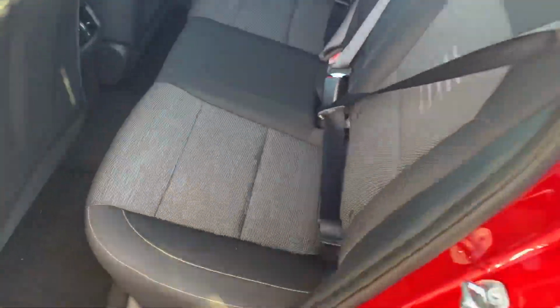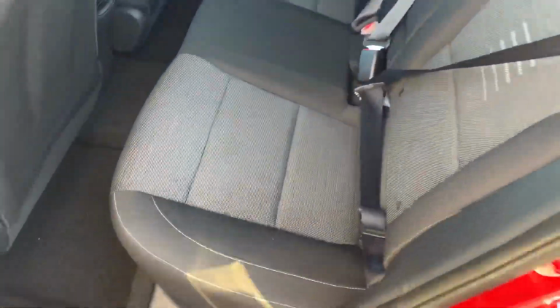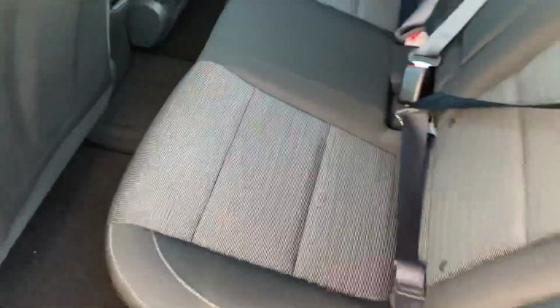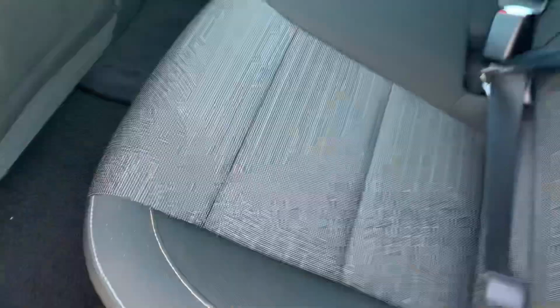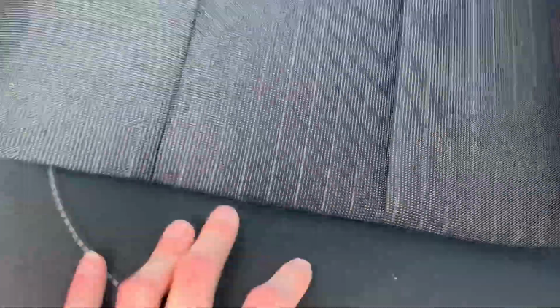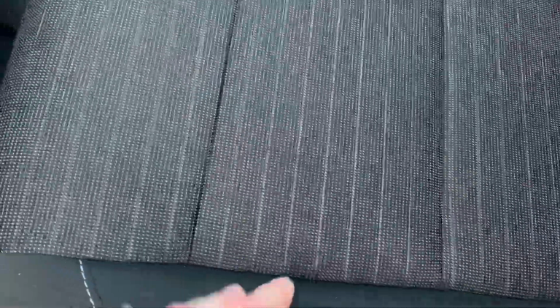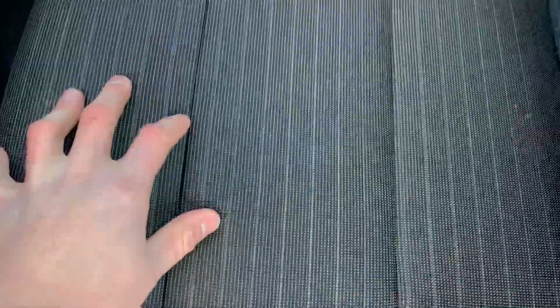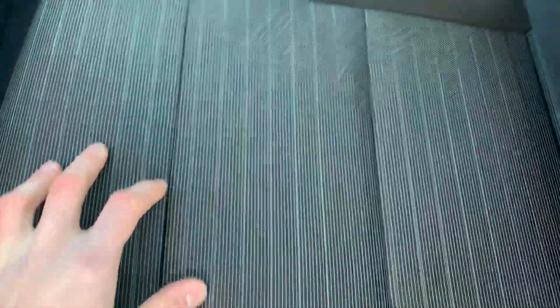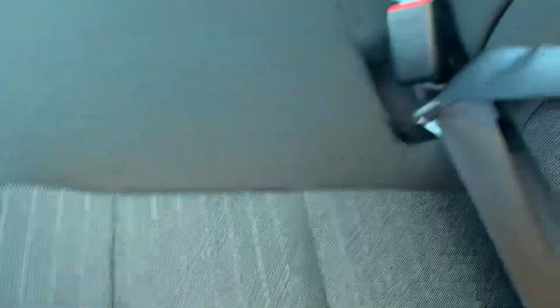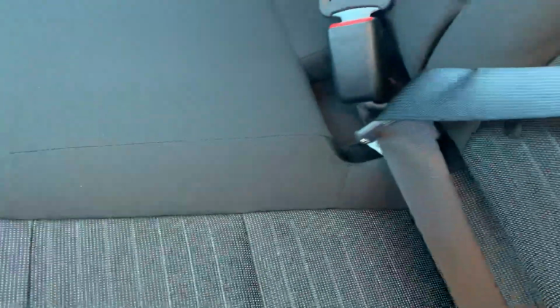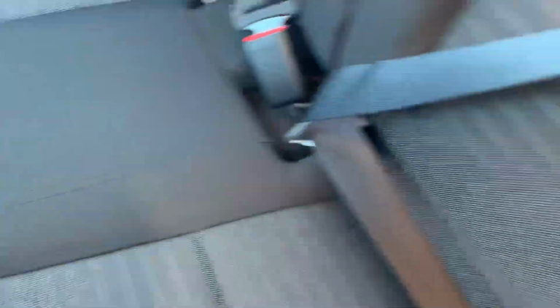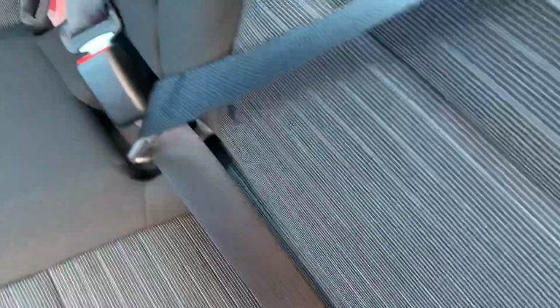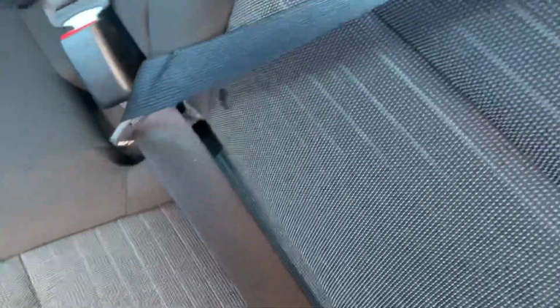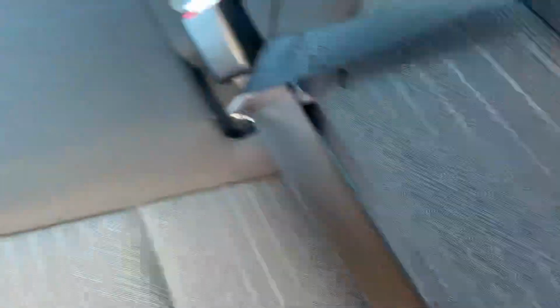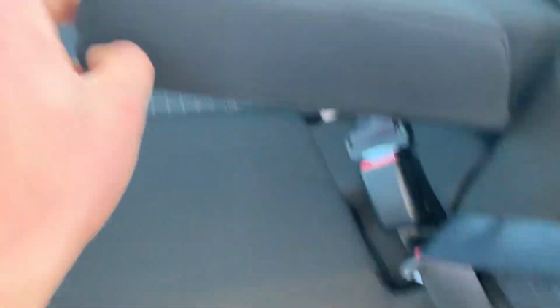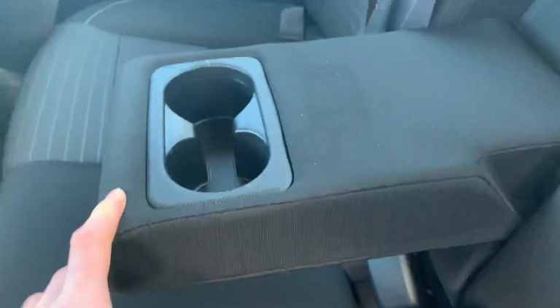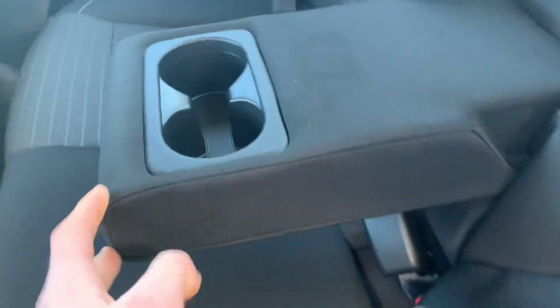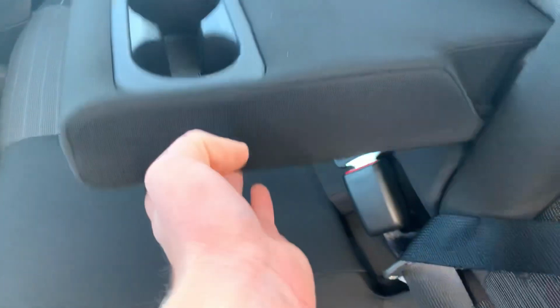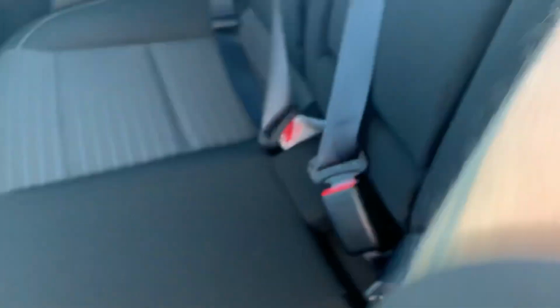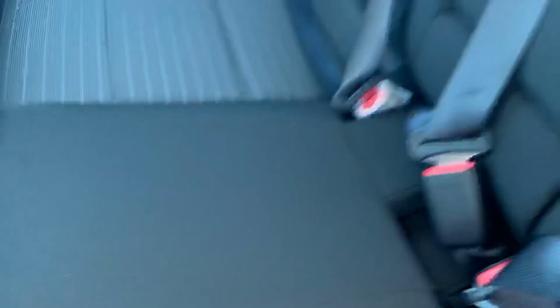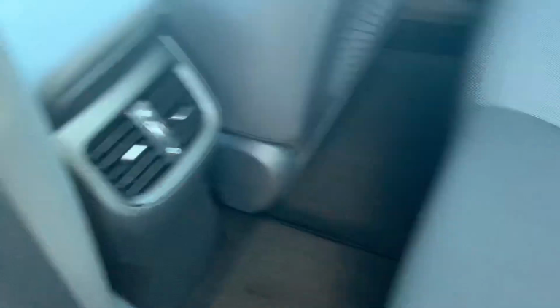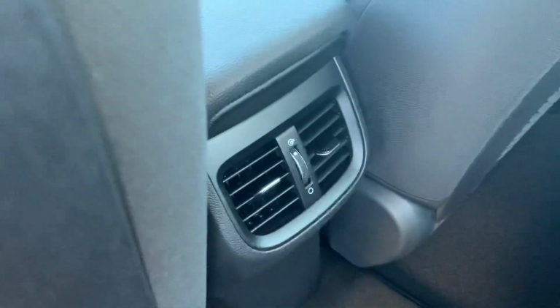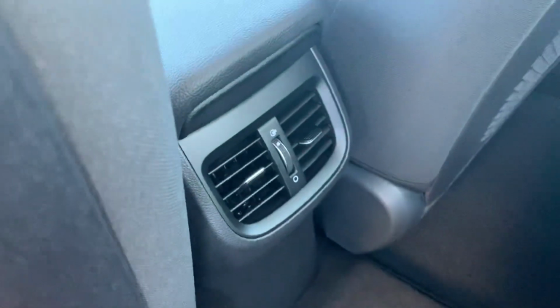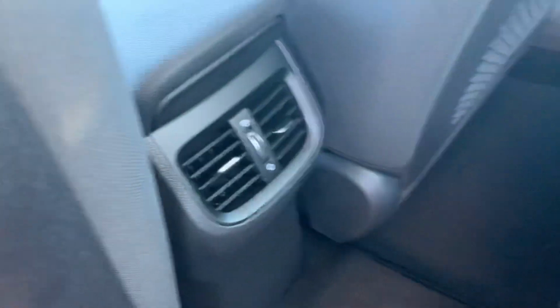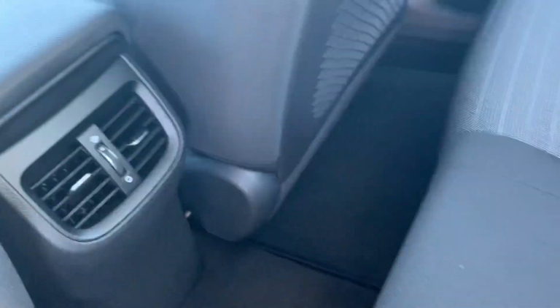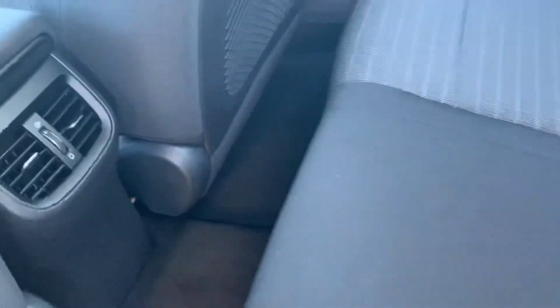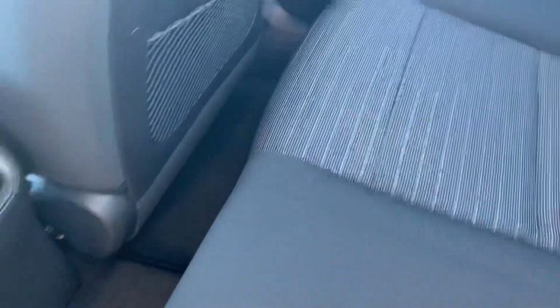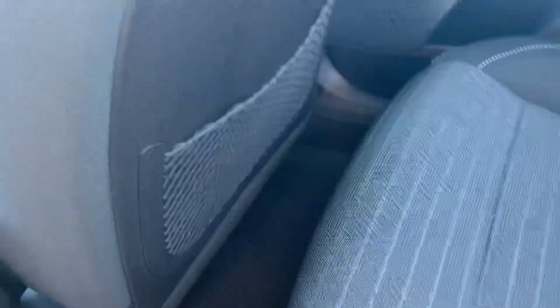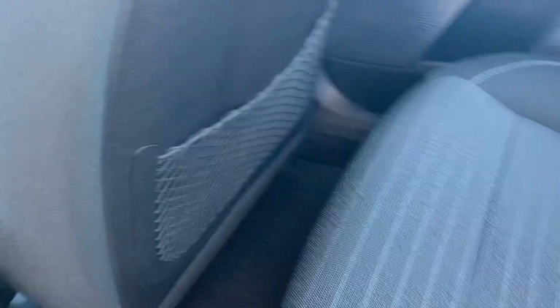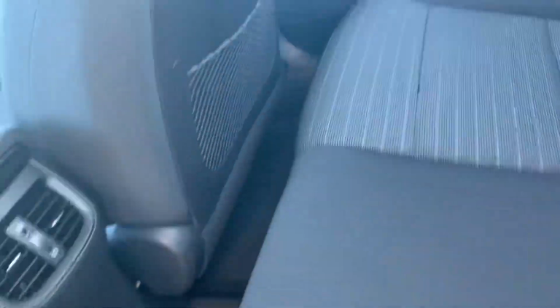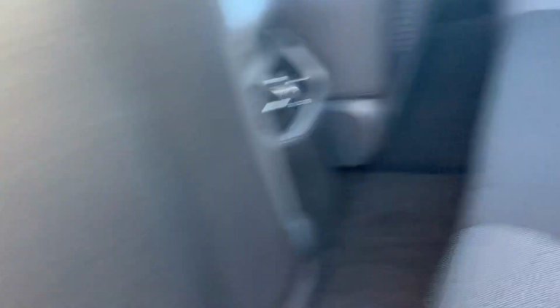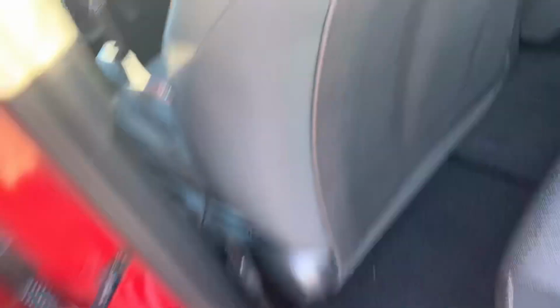We have our two-tone cloth interior here. Very soft and comfortable seats. We have our armrest and our cup holders here, vents for our rear passengers, and a little bit of extra storage behind the seats as well.